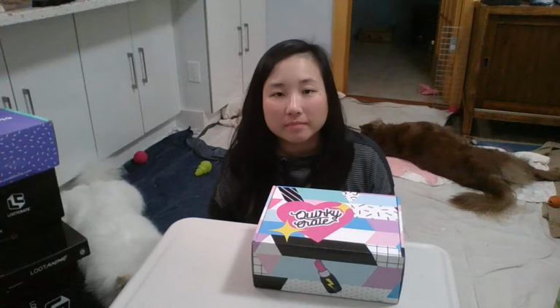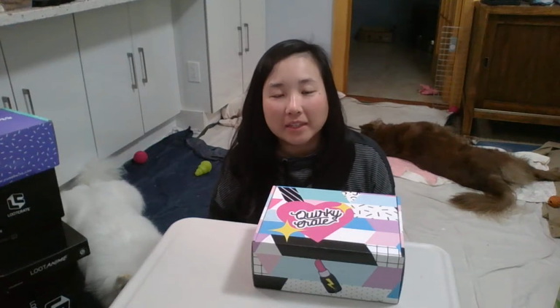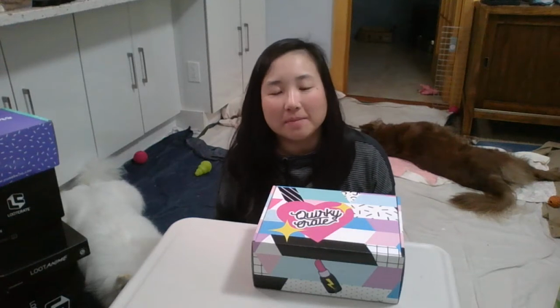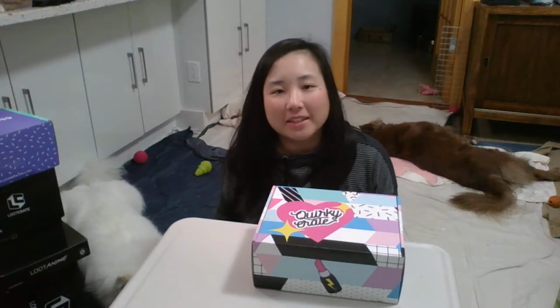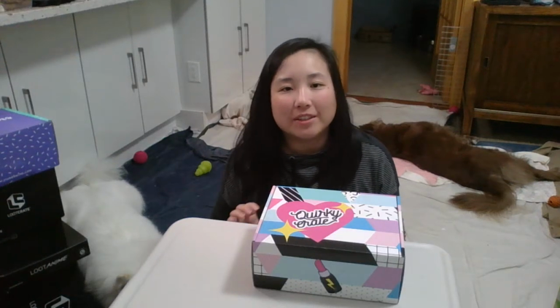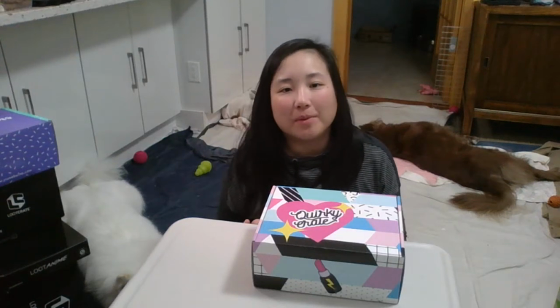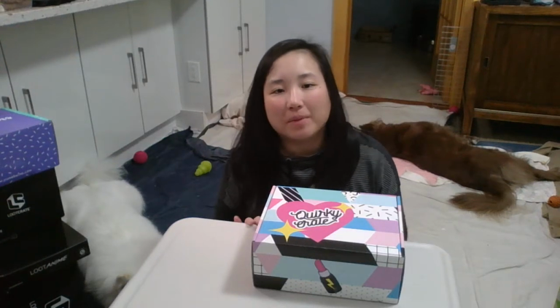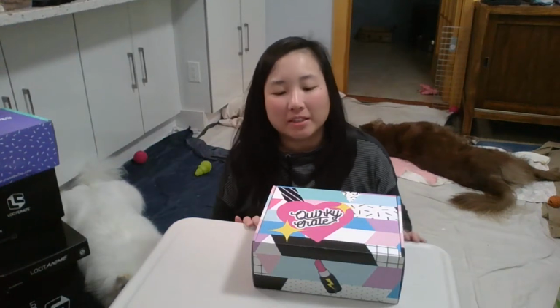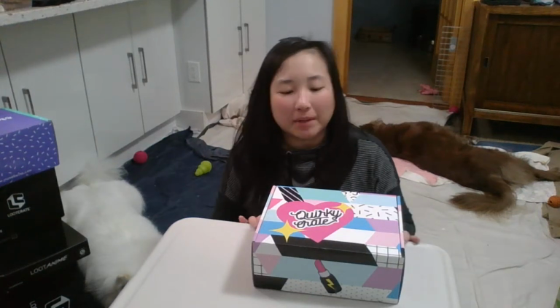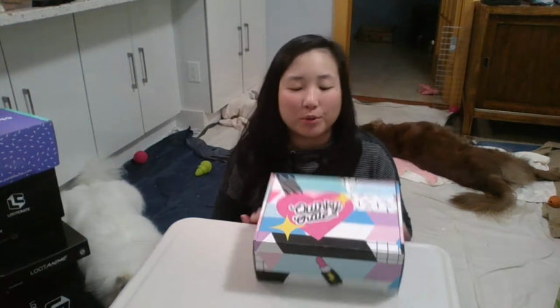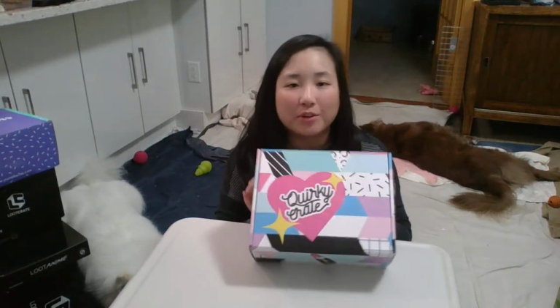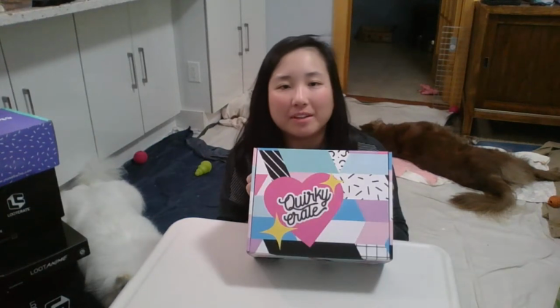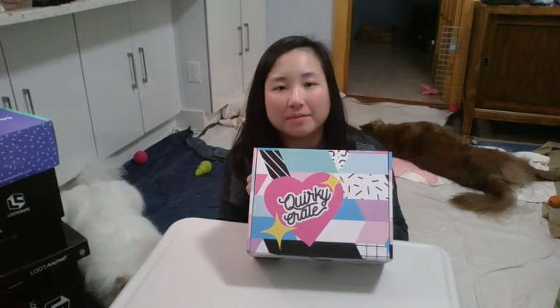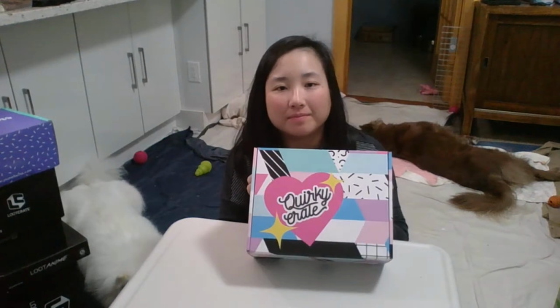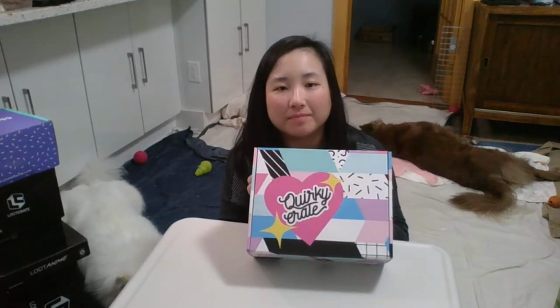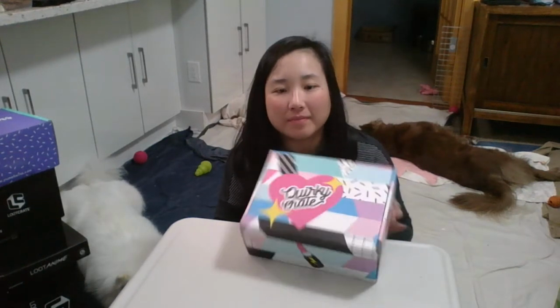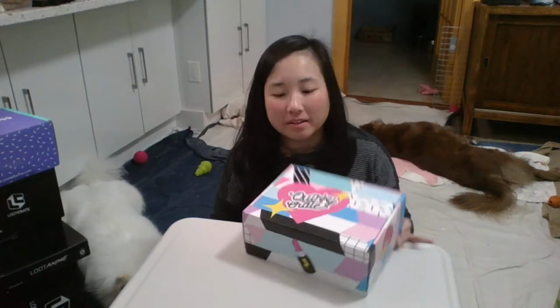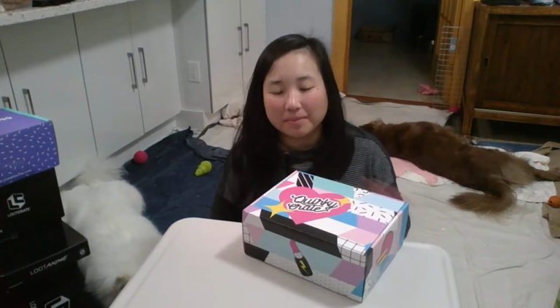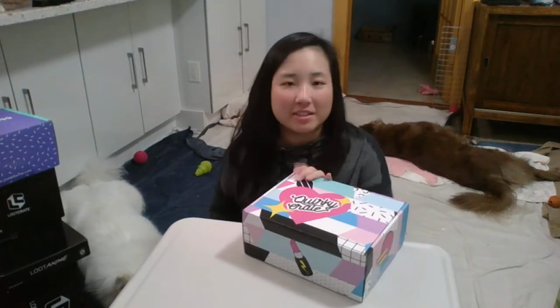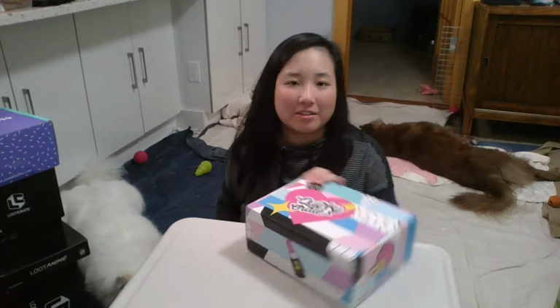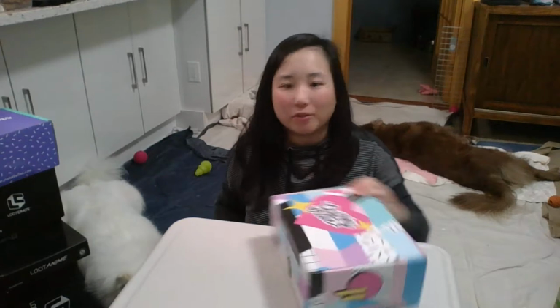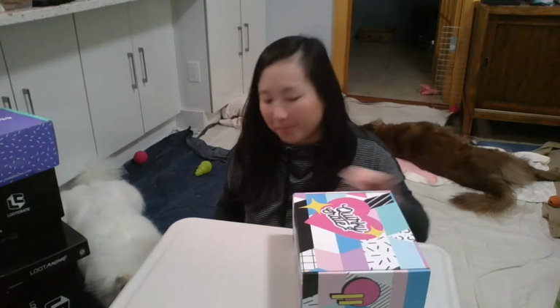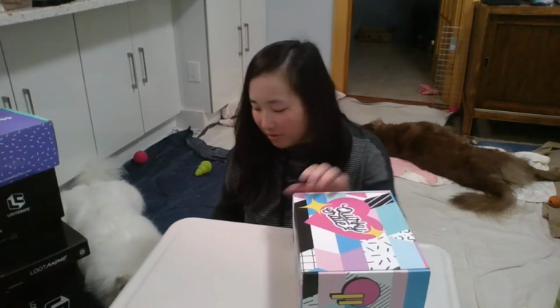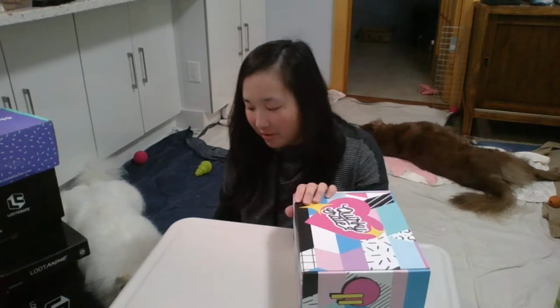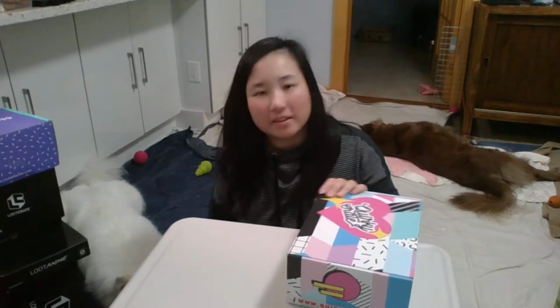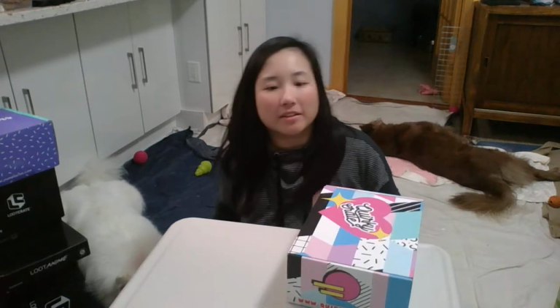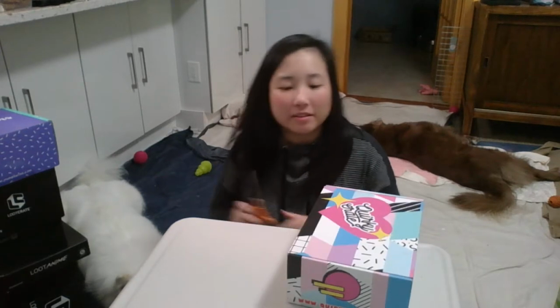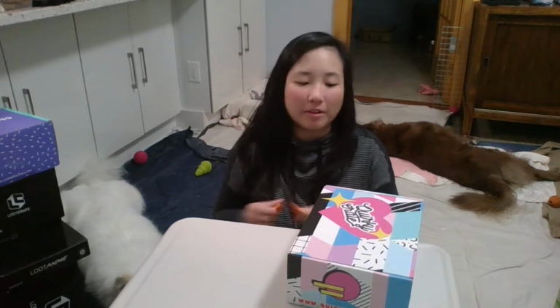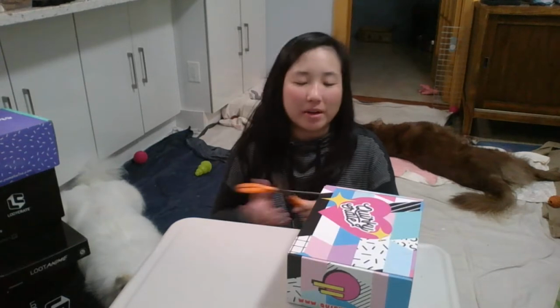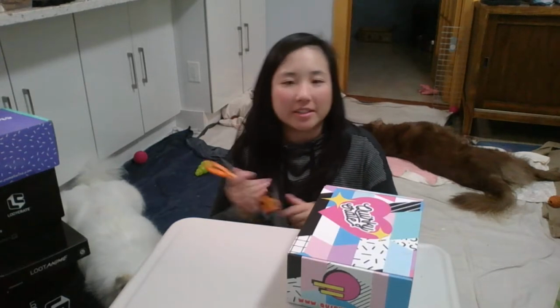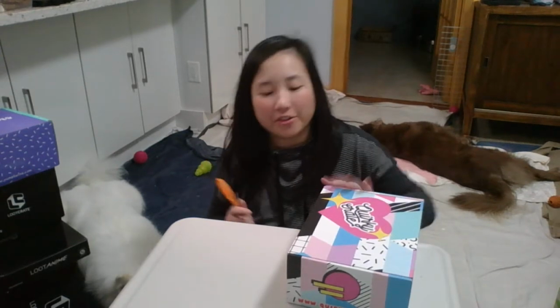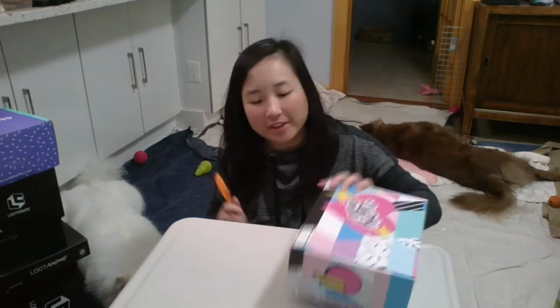Hi, I'm Jenny. Today I'll be unboxing my Quirky Crate — the big sister of Quirky Toast that I unboxed in another video.